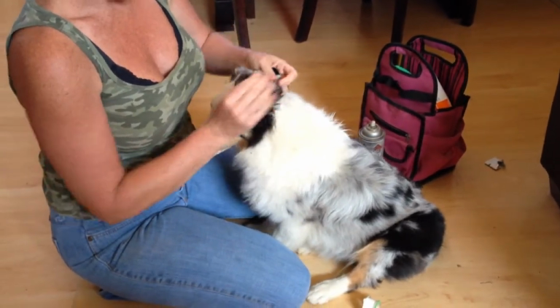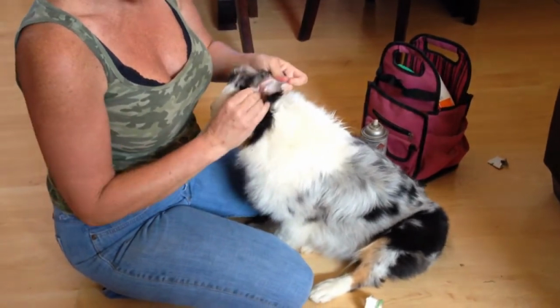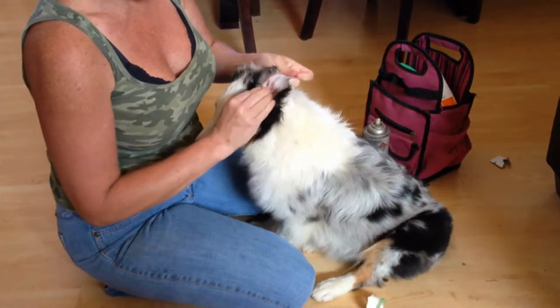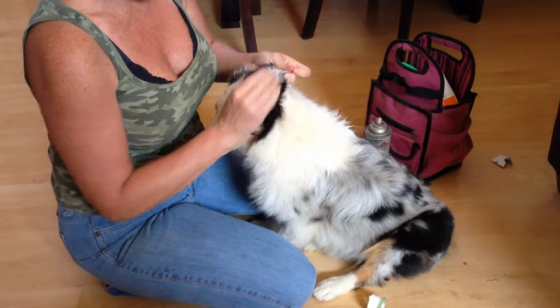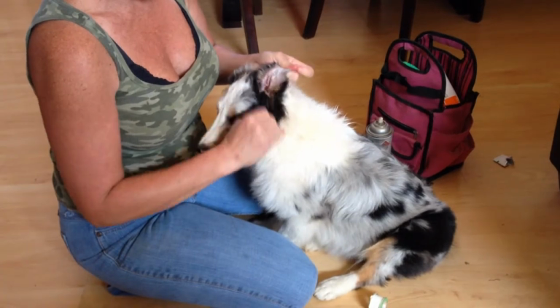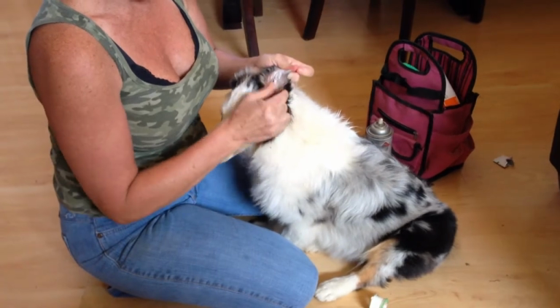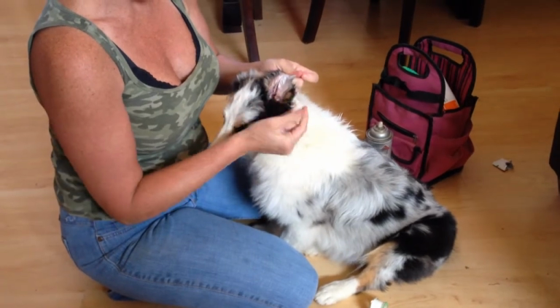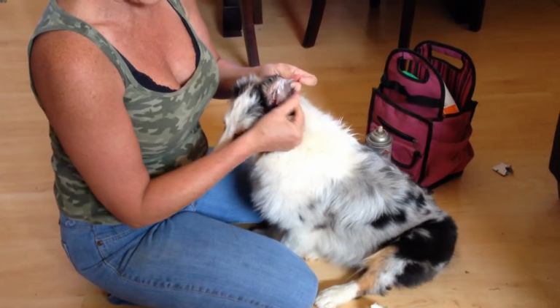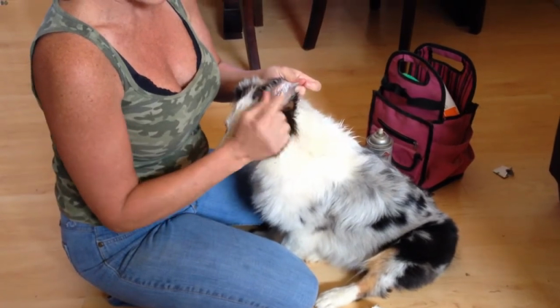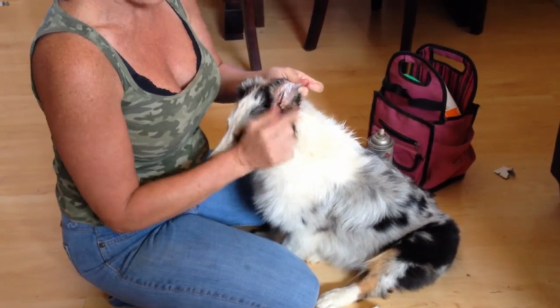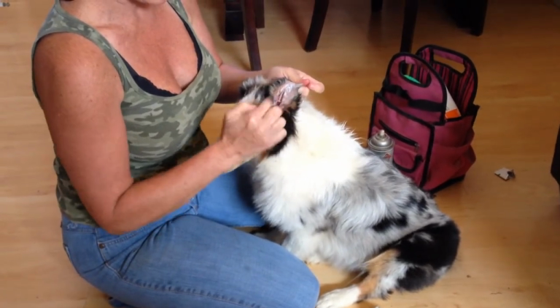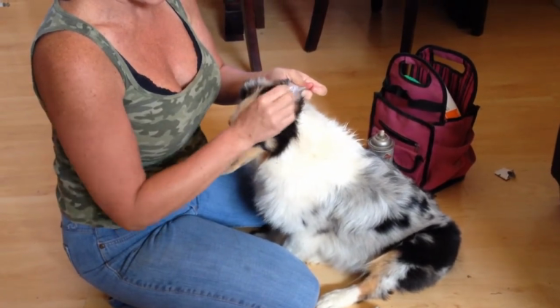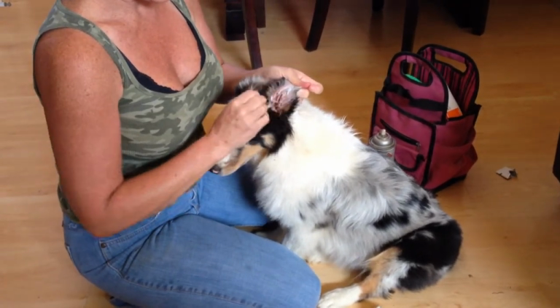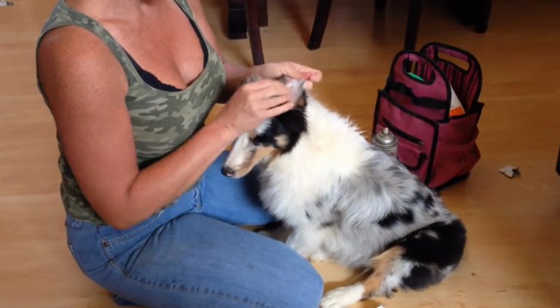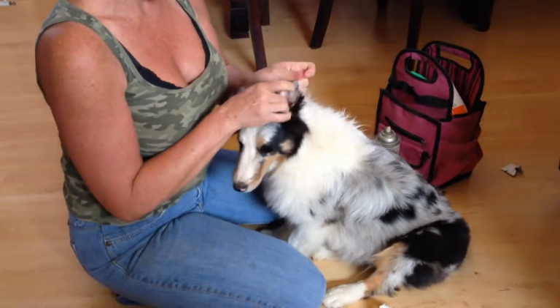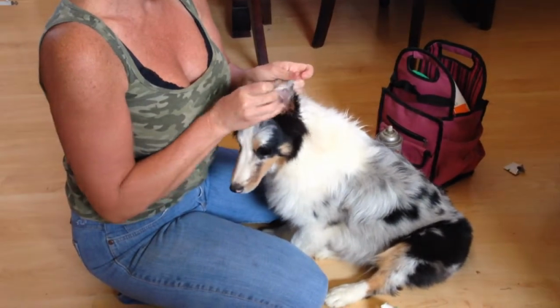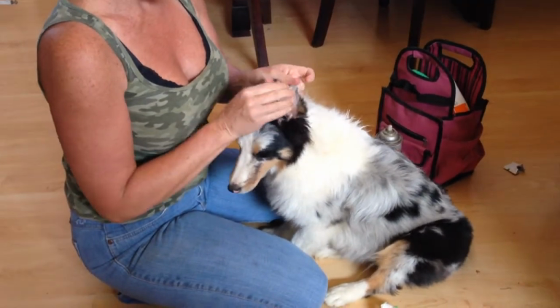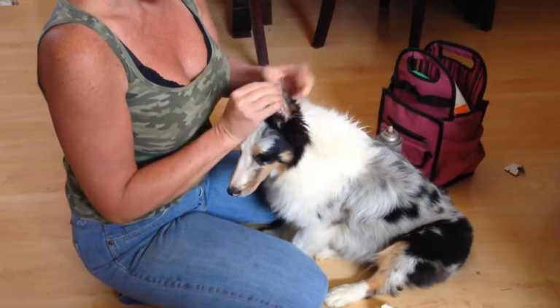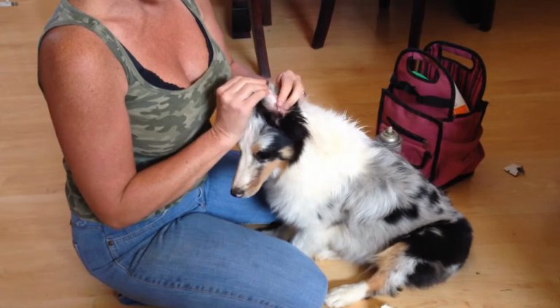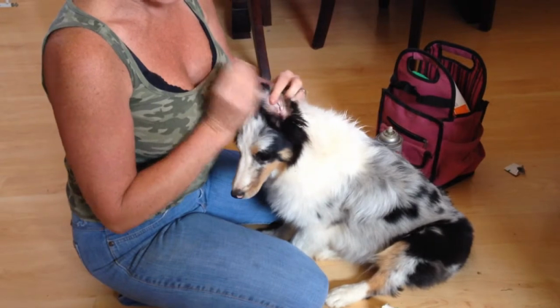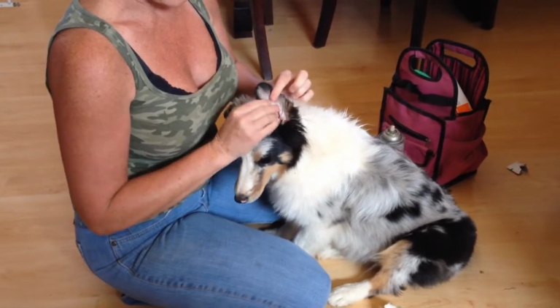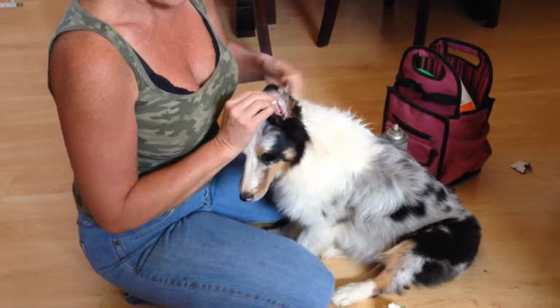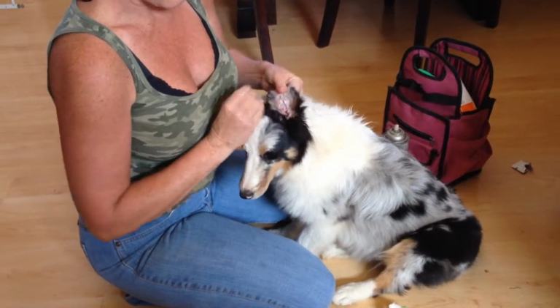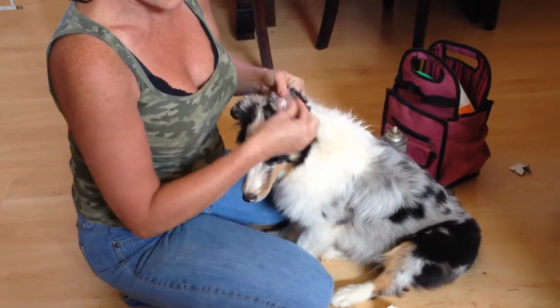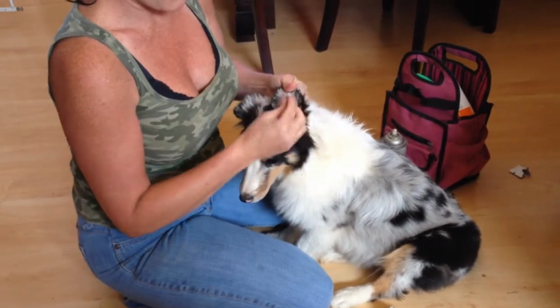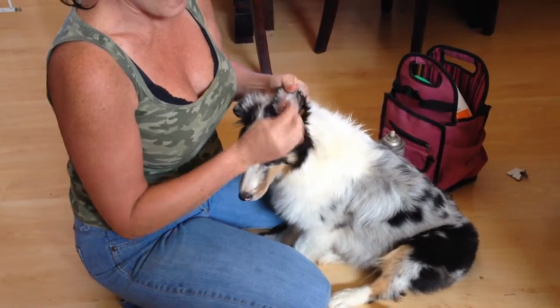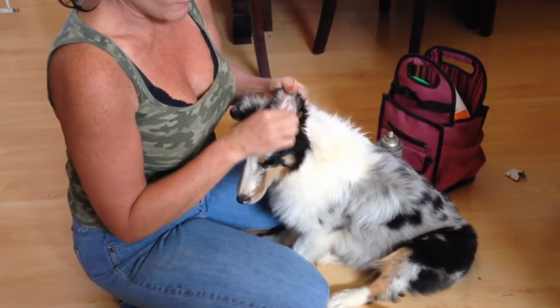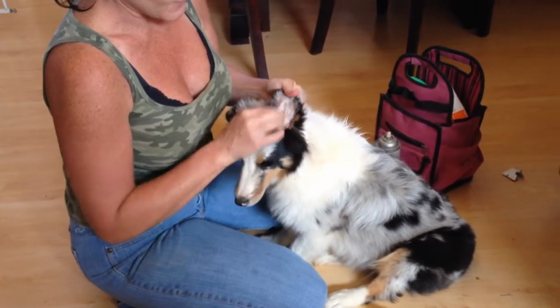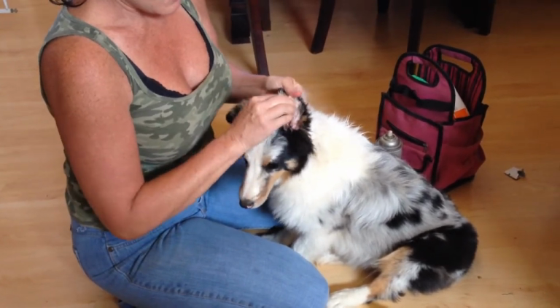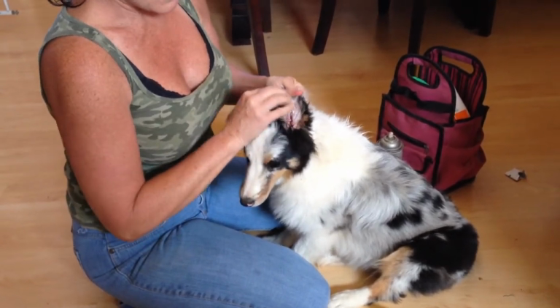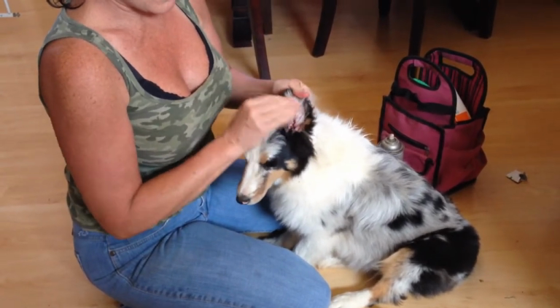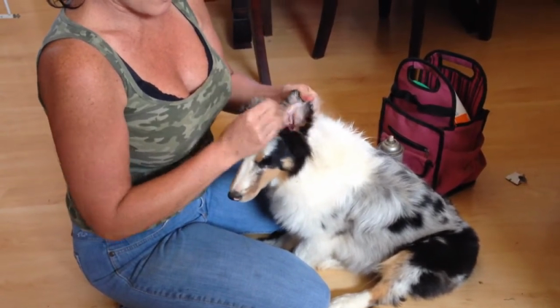The other thing you want to make sure you do is if there are any hairs that are longer and in the way, you can cut or trim them so that they don't get stuck and cause irritation for the puppy. So then you let that dry.